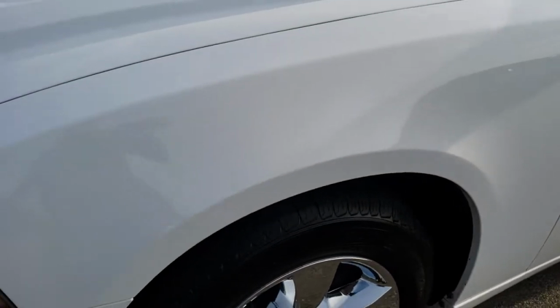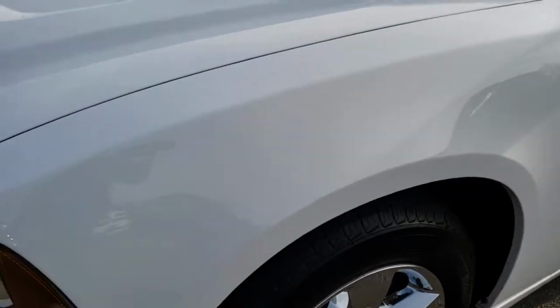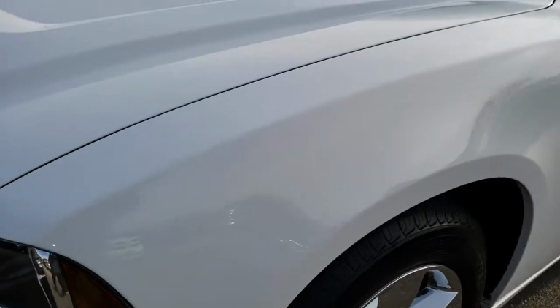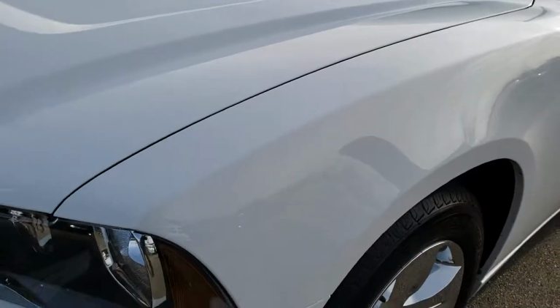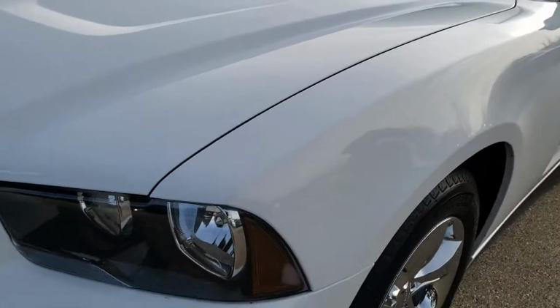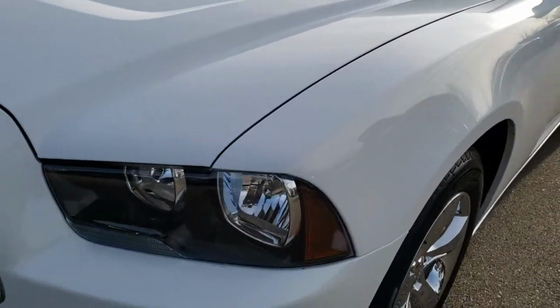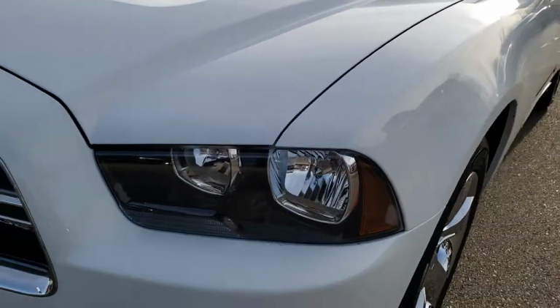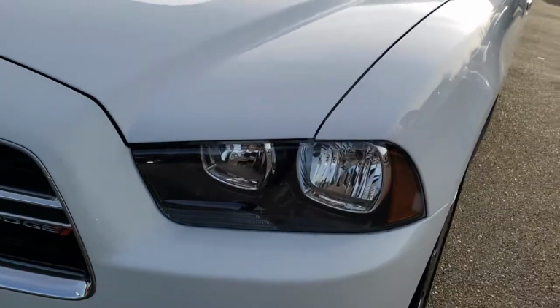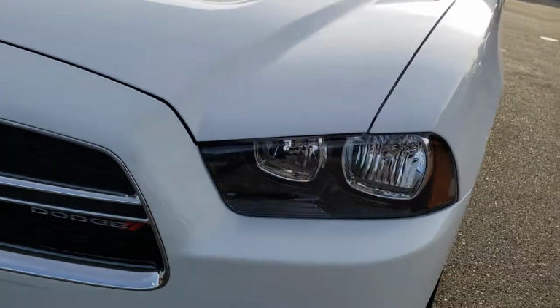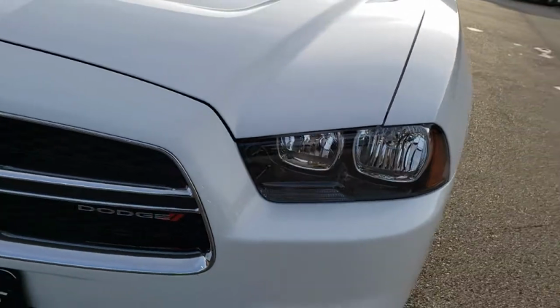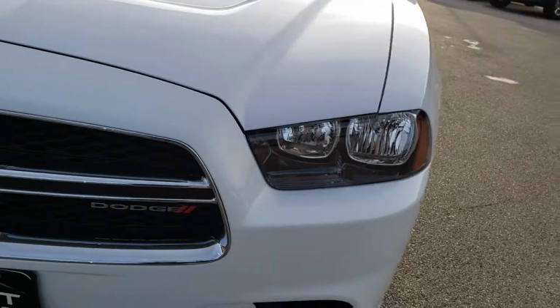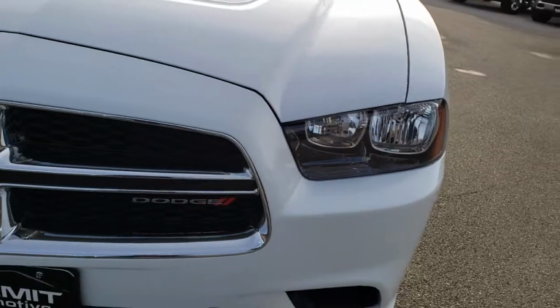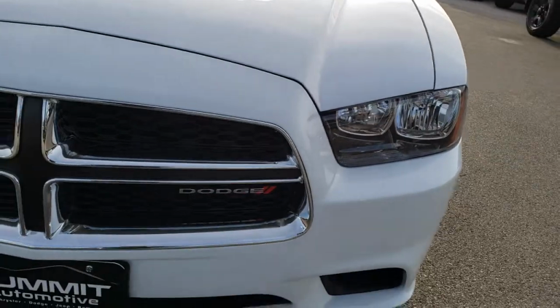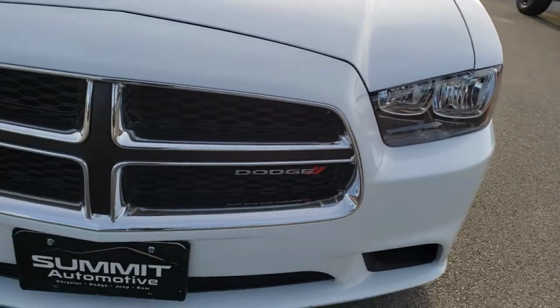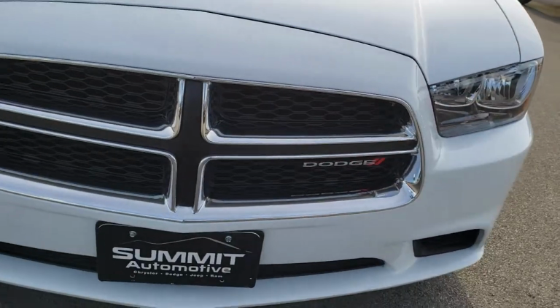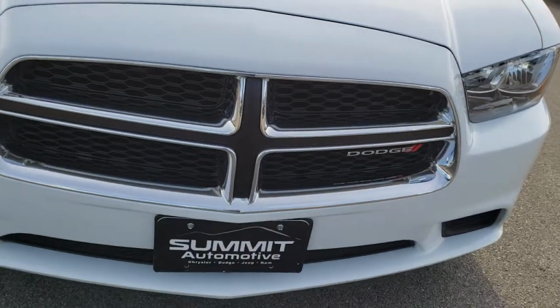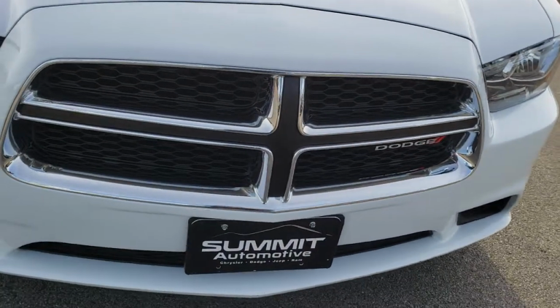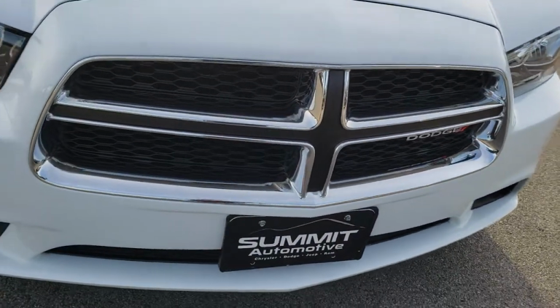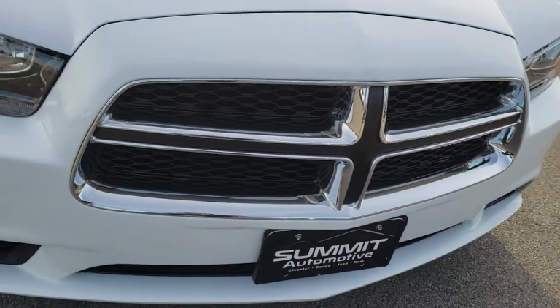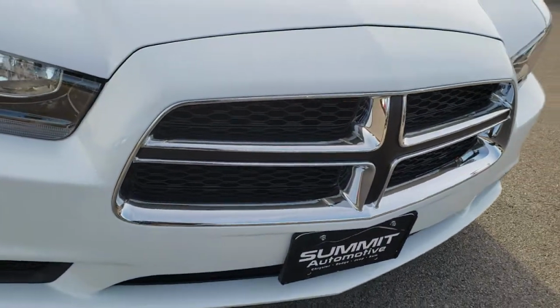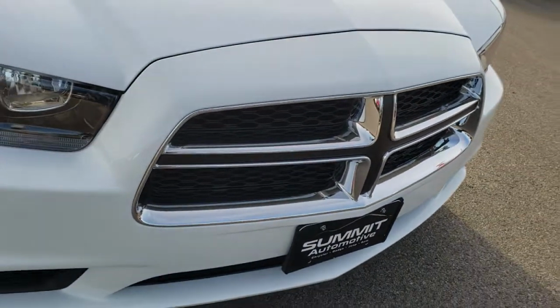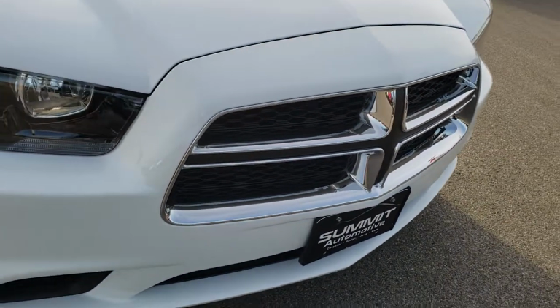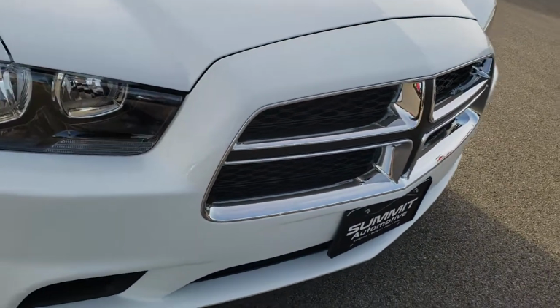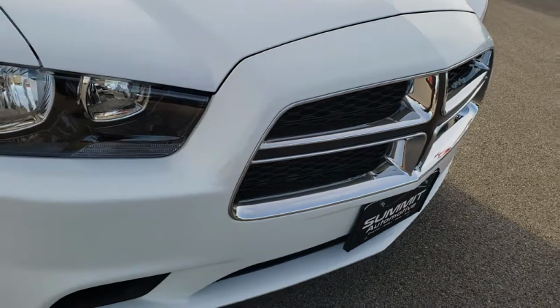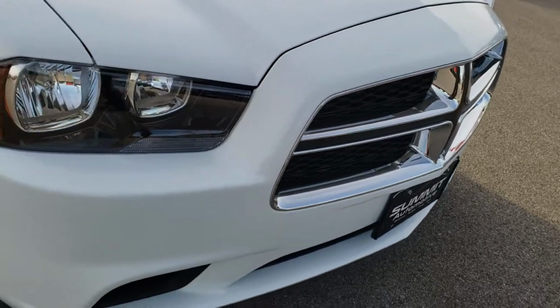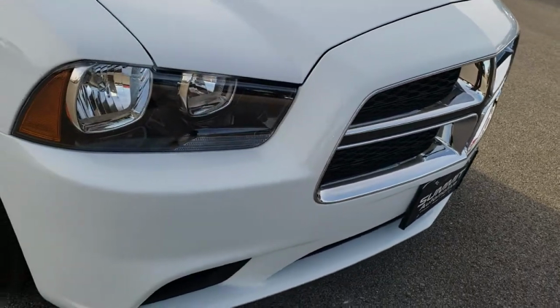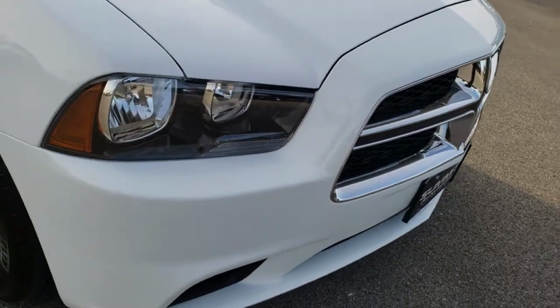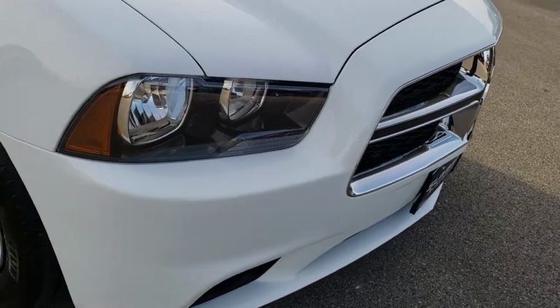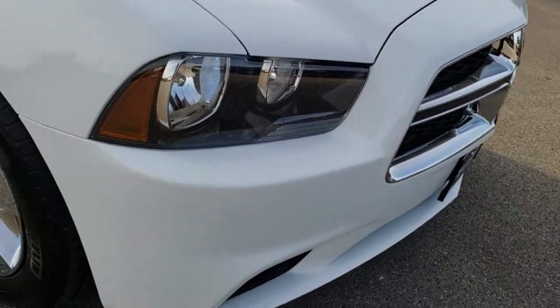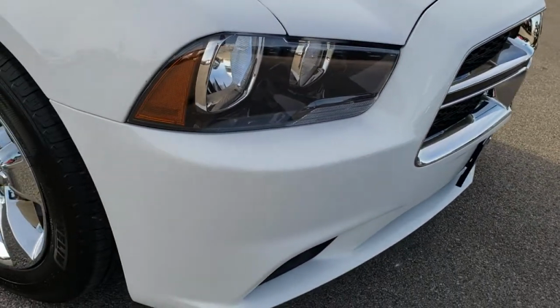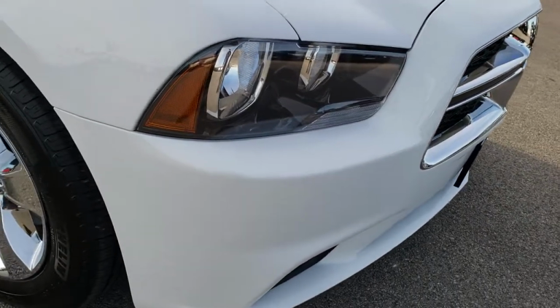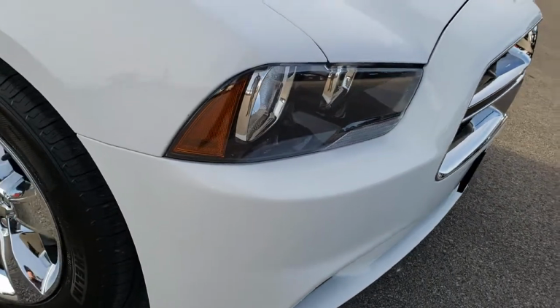Lots of tread left on those tires — I would say probably 80 to 90% of the tread is left. Didn't see any dents or dings on that front fender. Front bumper is in excellent shape.